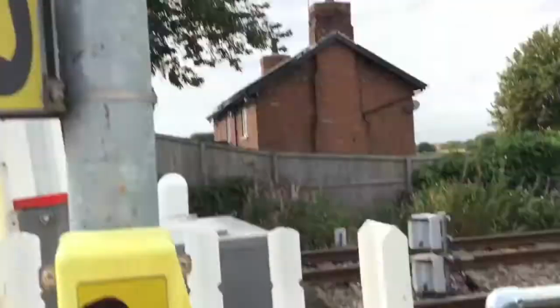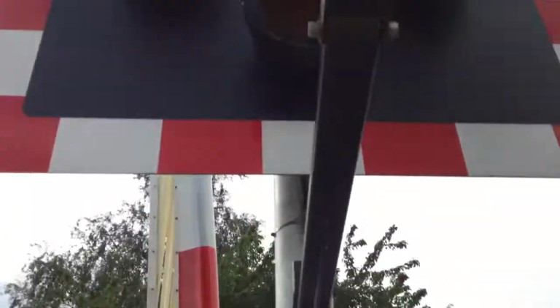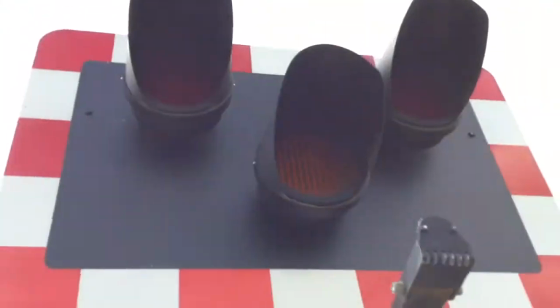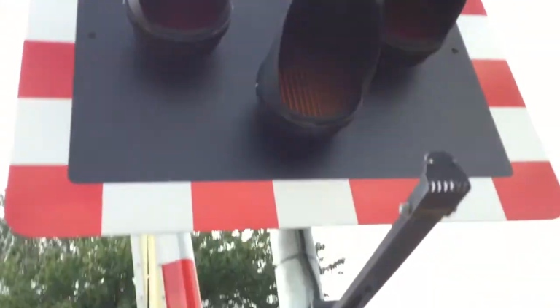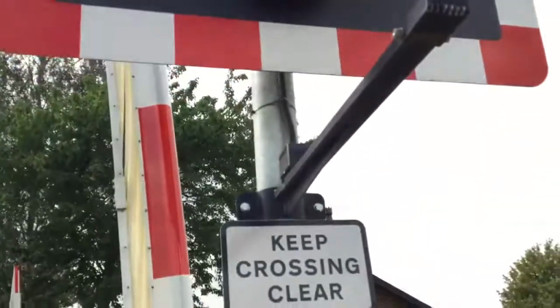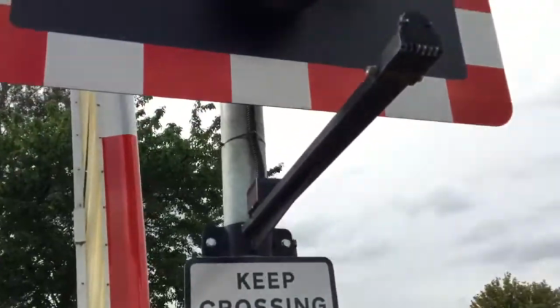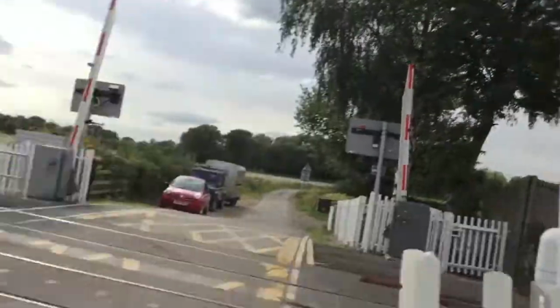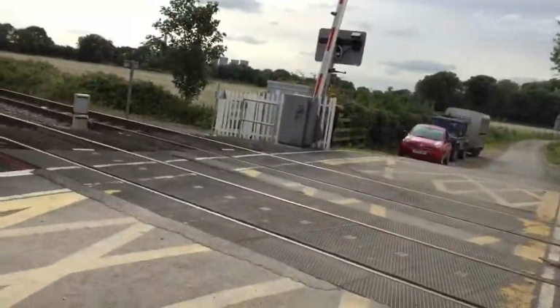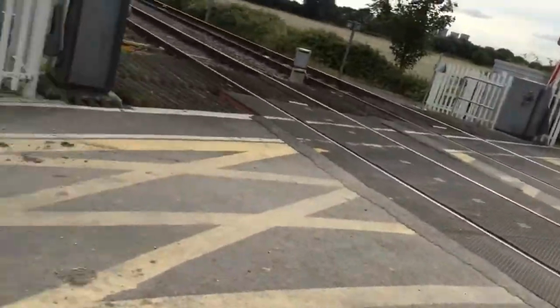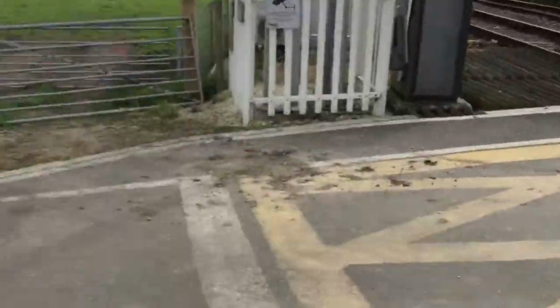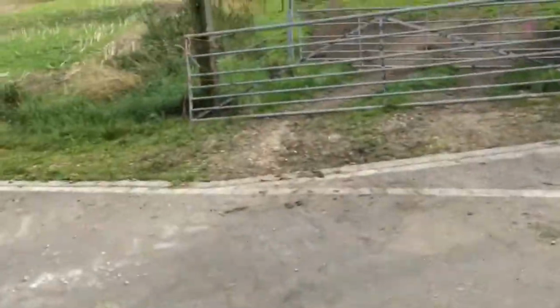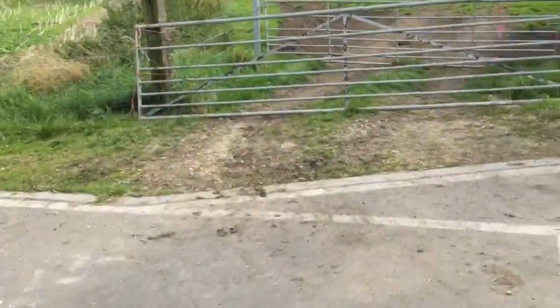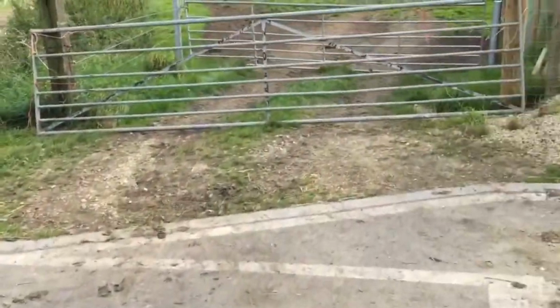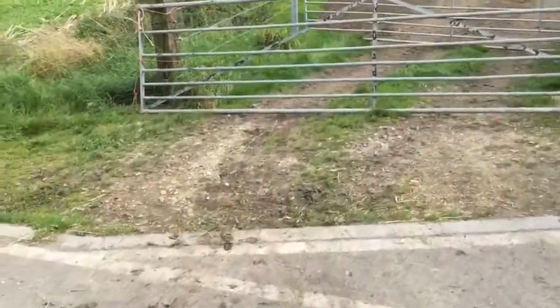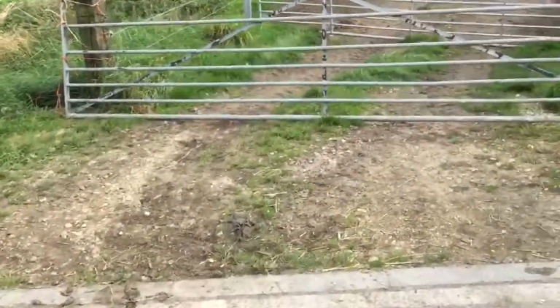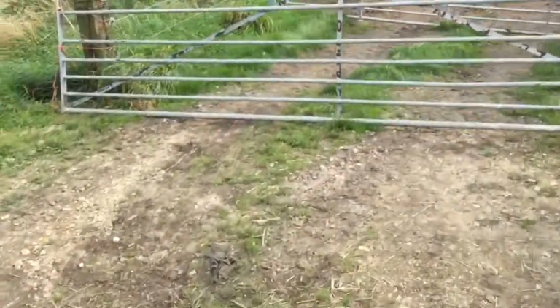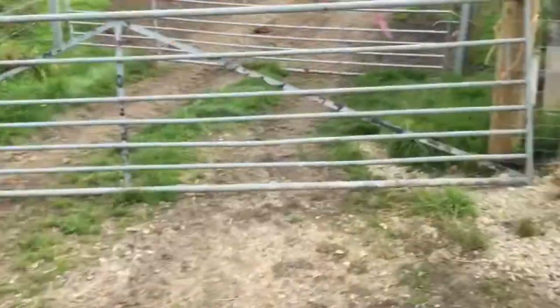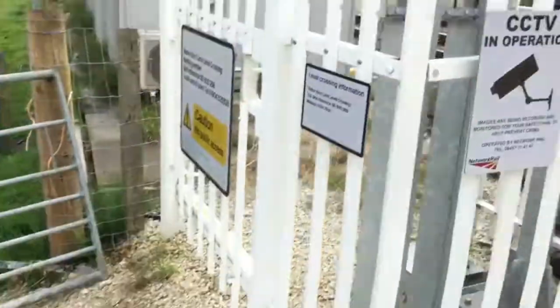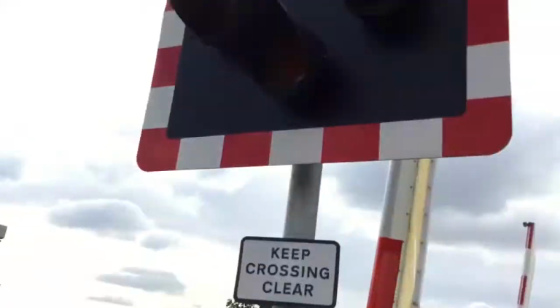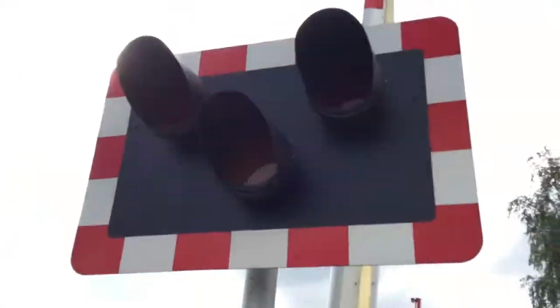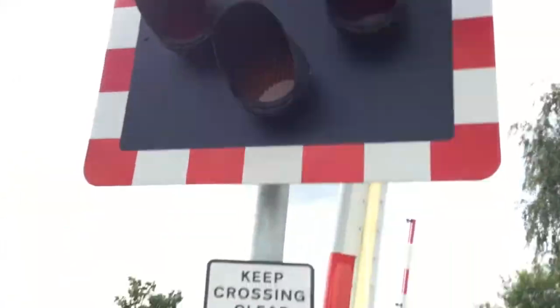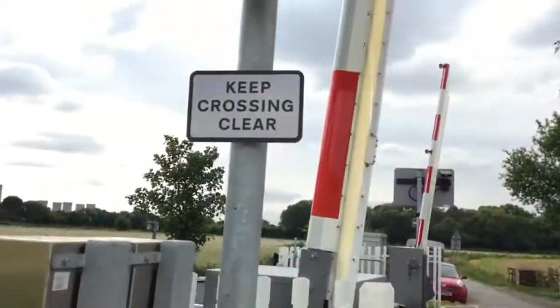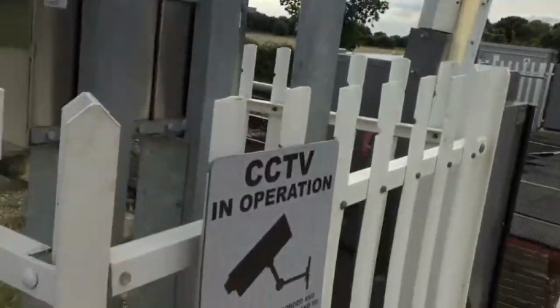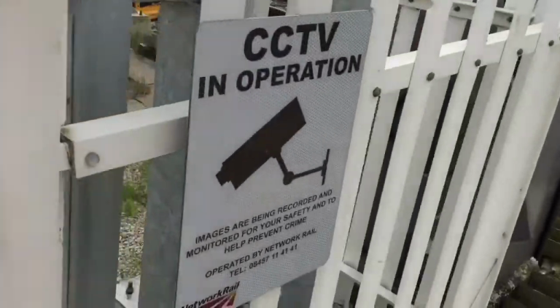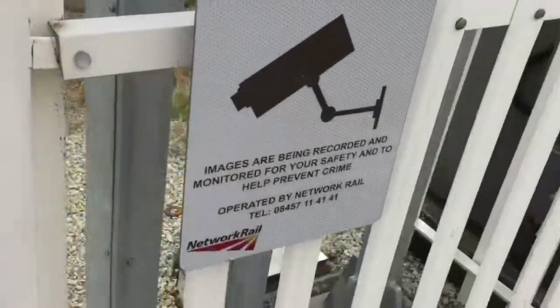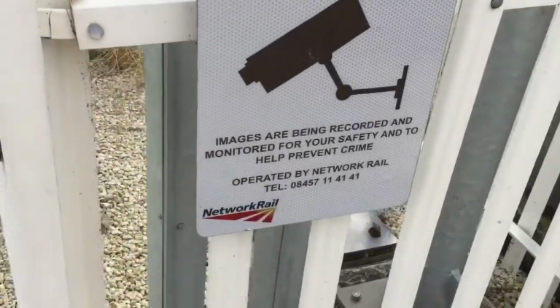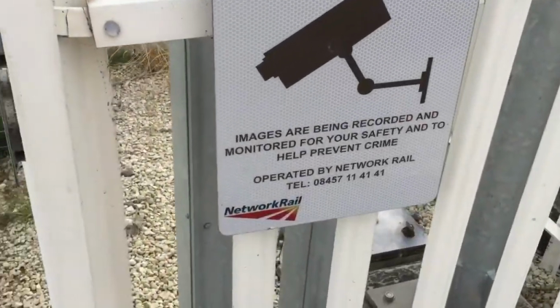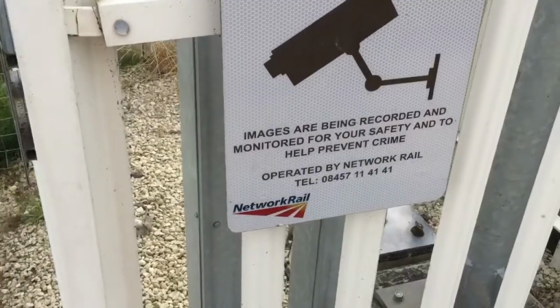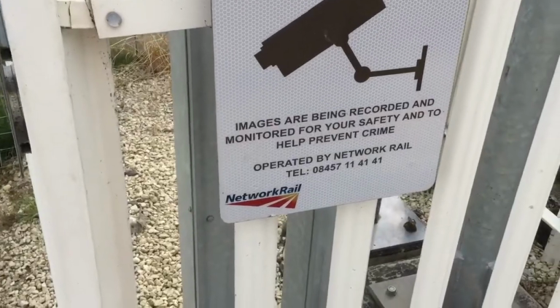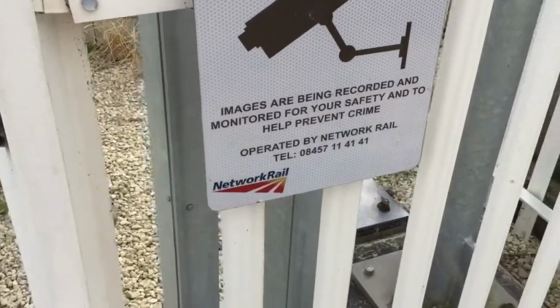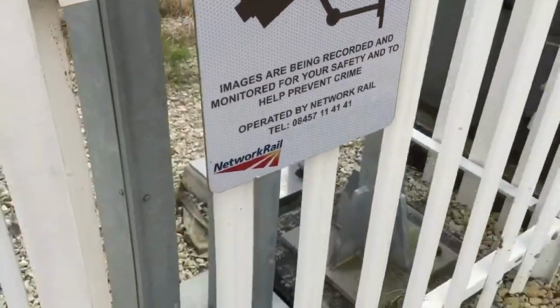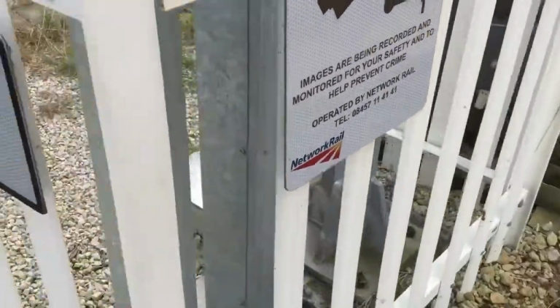There's that light there. Keep crossing clear. In a CCTV operation, images have been recorded and monitored for your safety, health, and crime prevention. Operated by NRL.